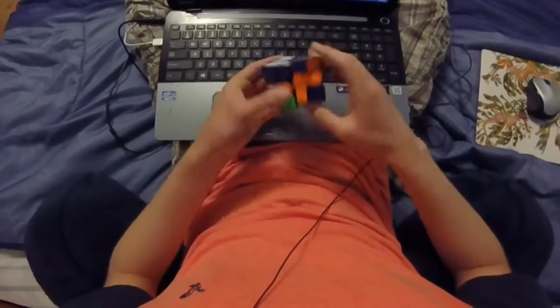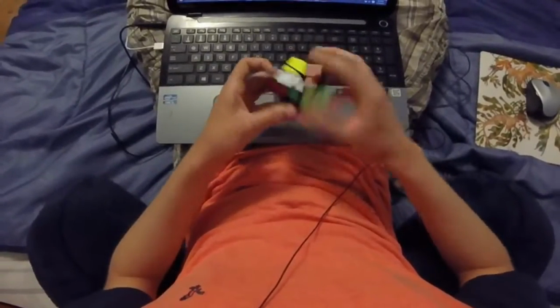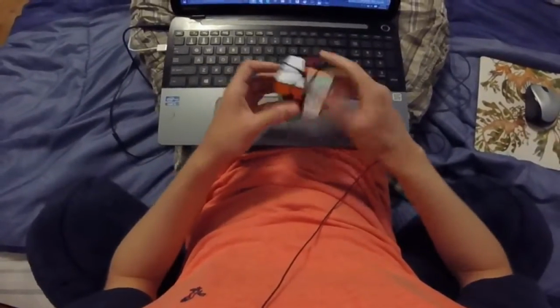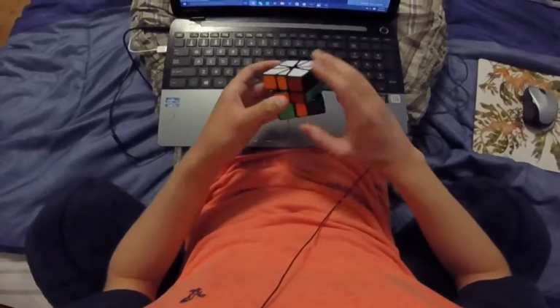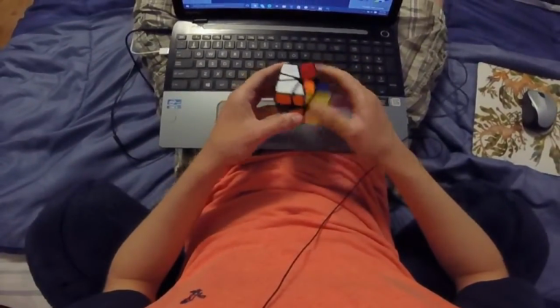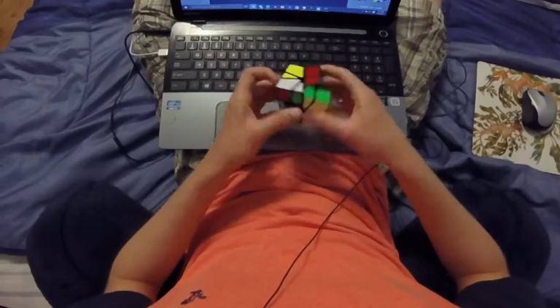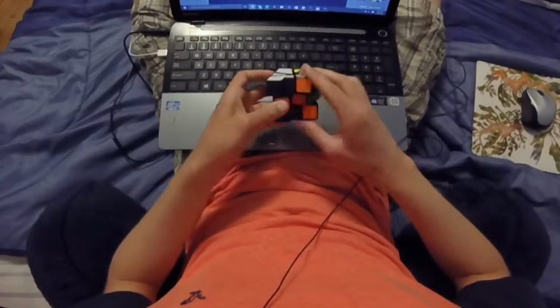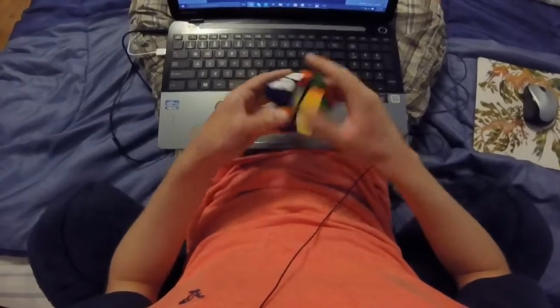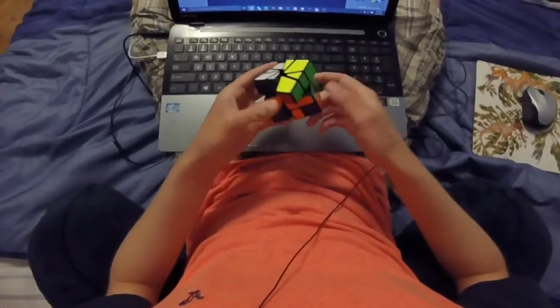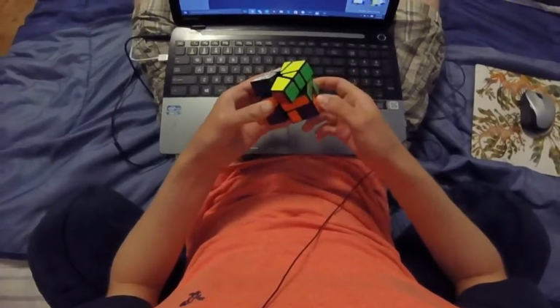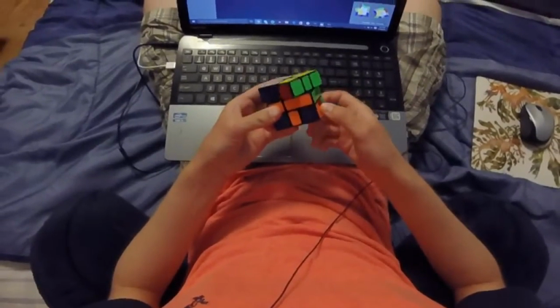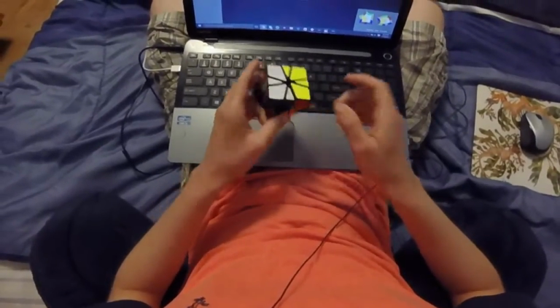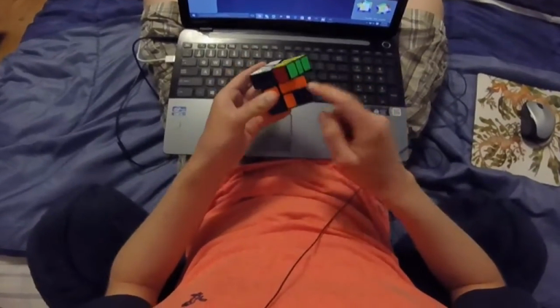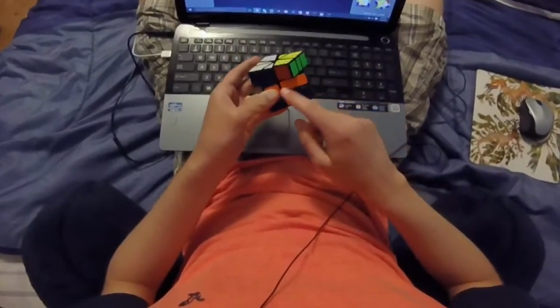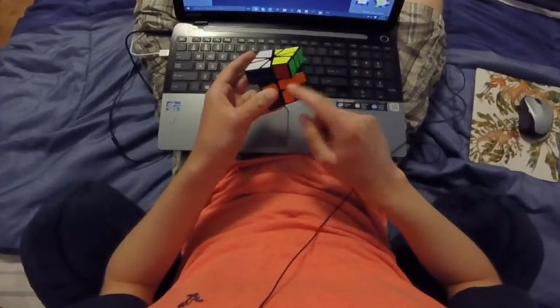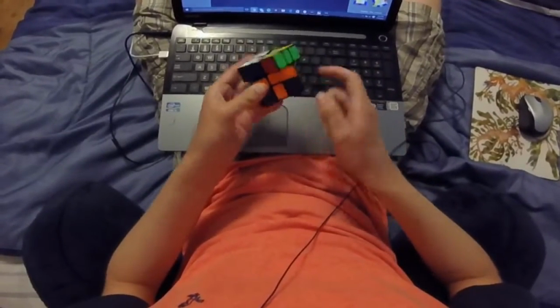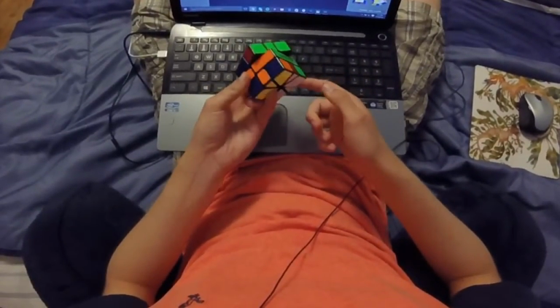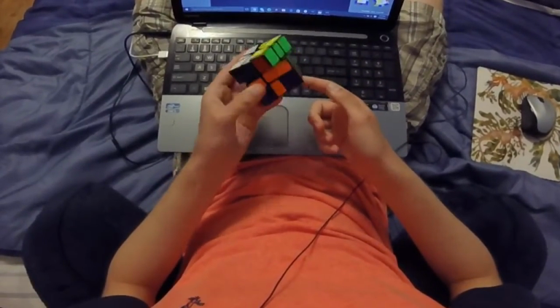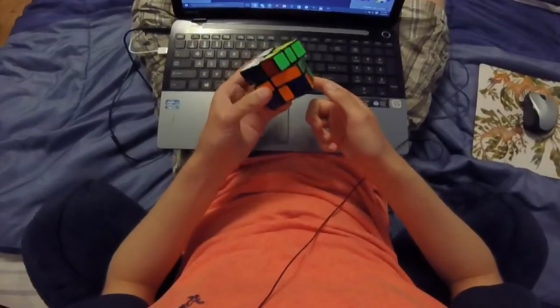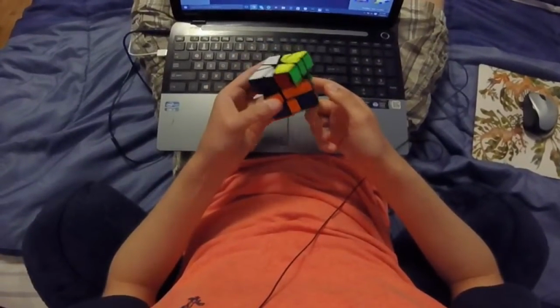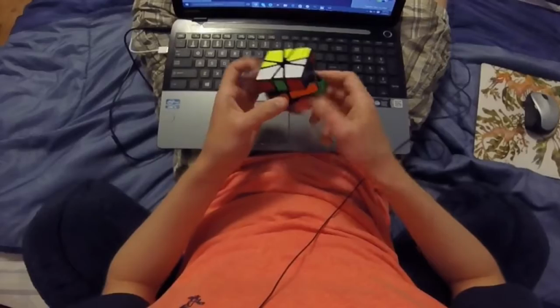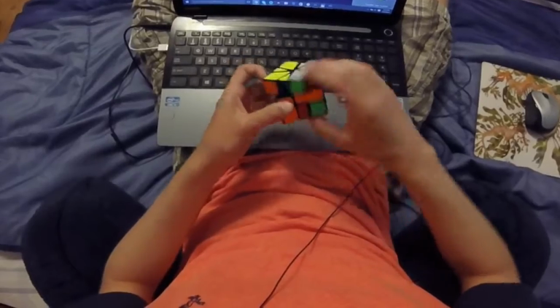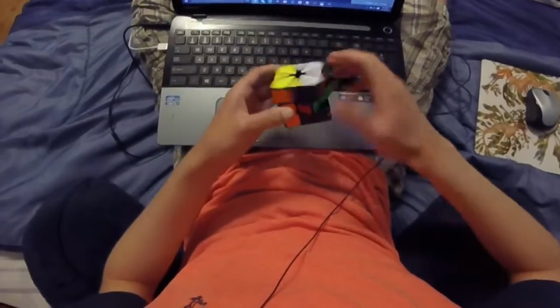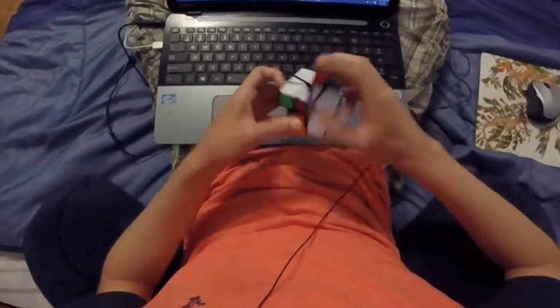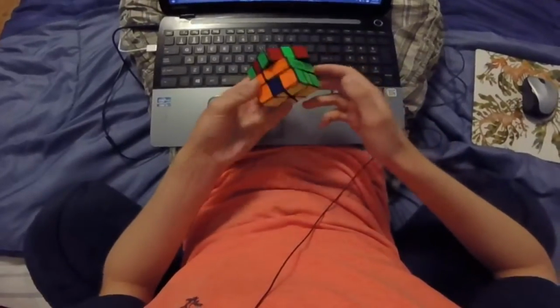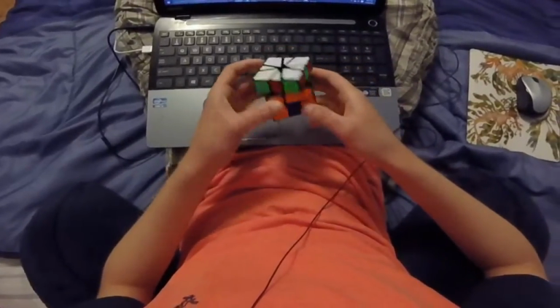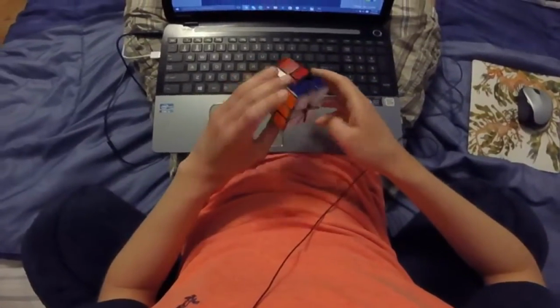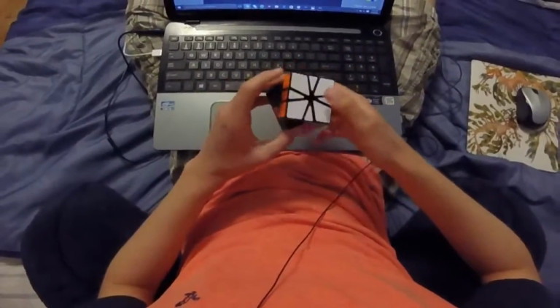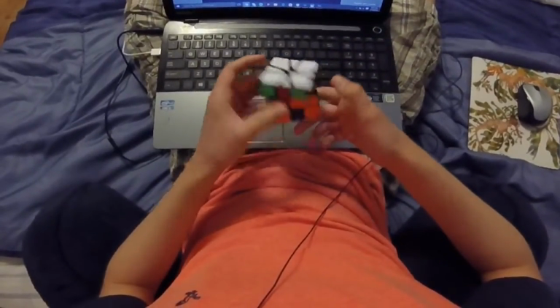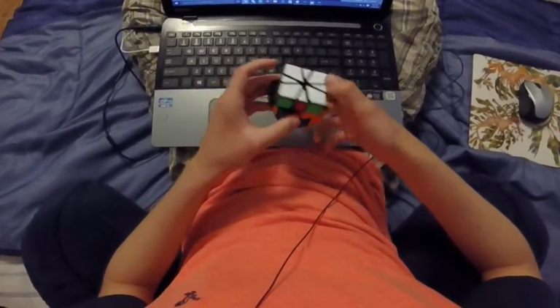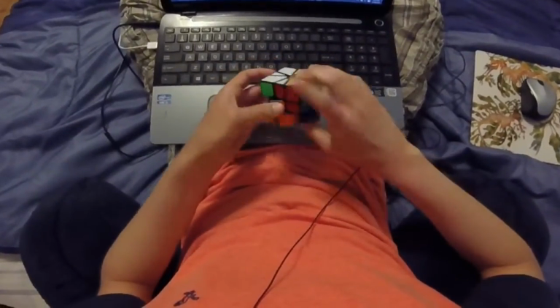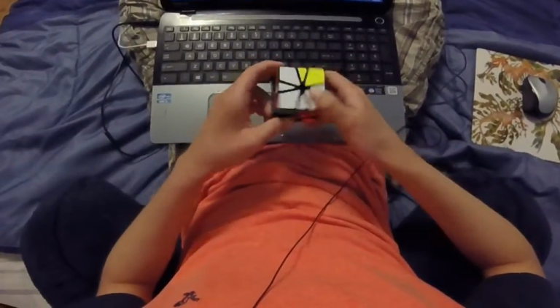Take now. Then since adjacent adjacent doesn't flip the E slice, and the E slice will be flipped after doing the ALG, I can cancel on the slice flip. And let's do adjacent adjacent from this angle.